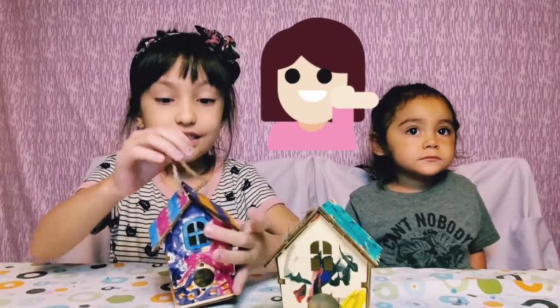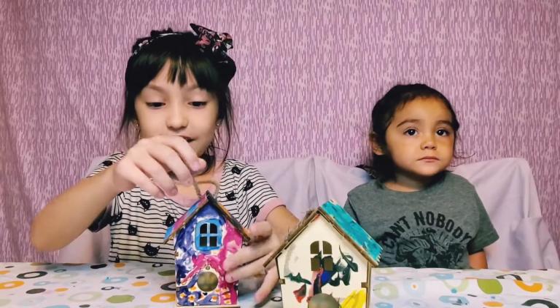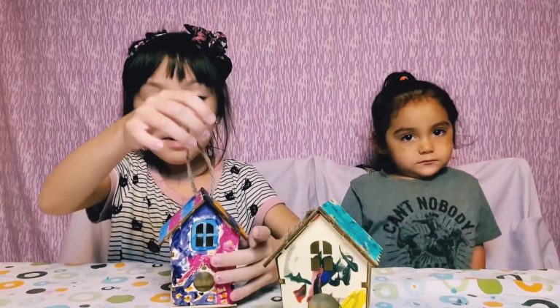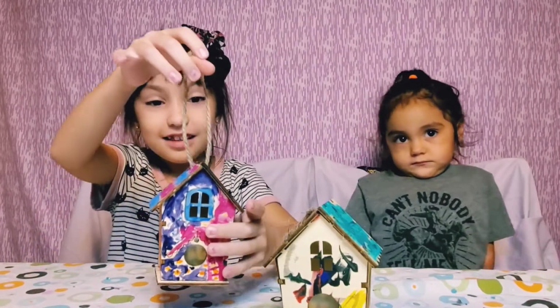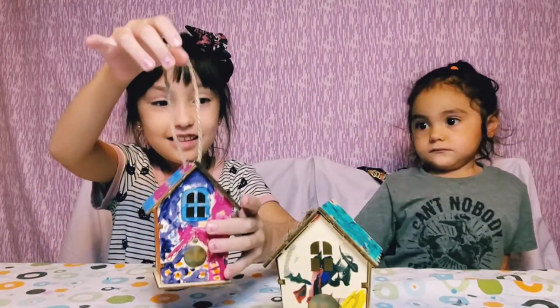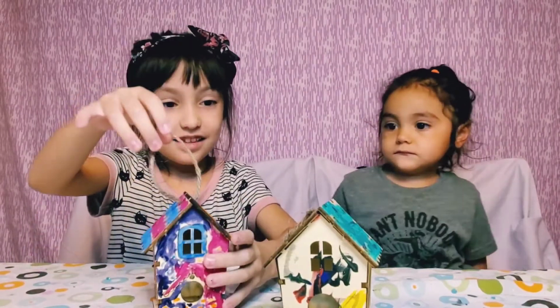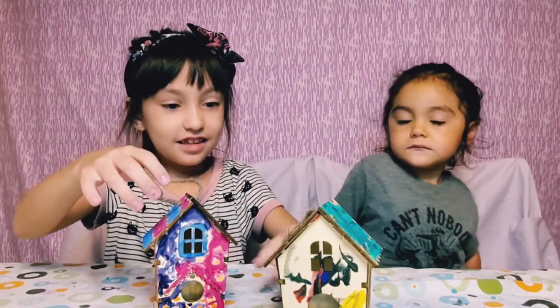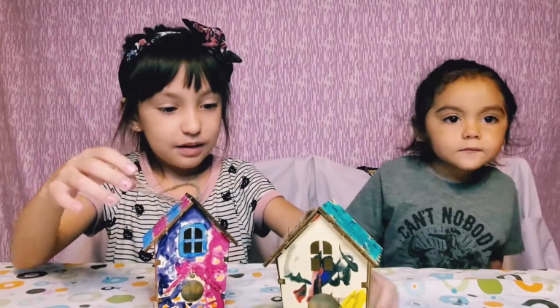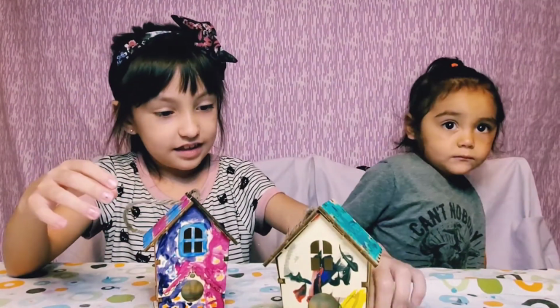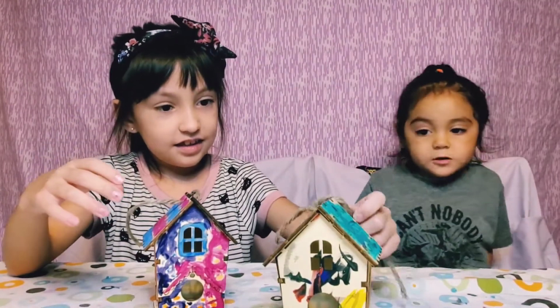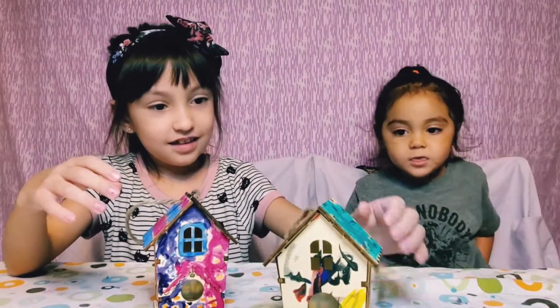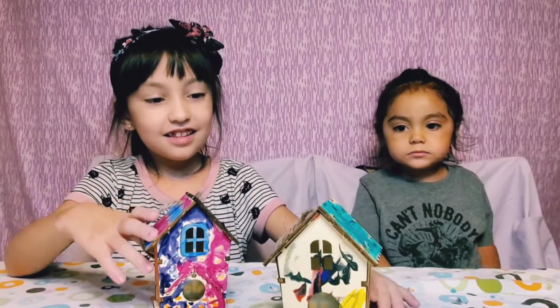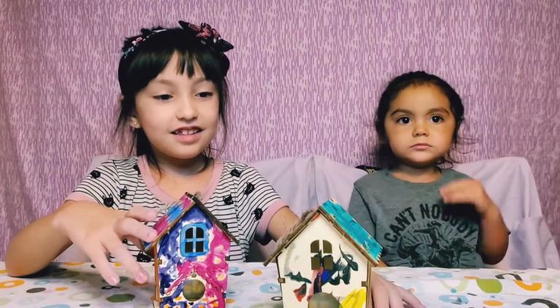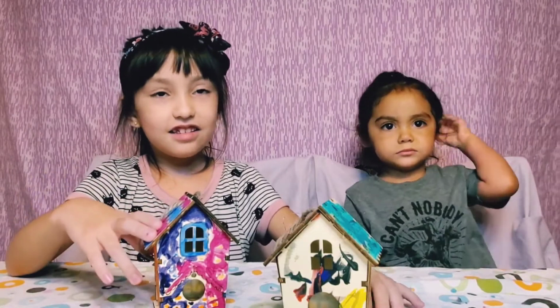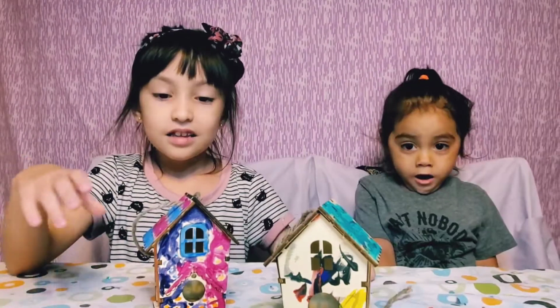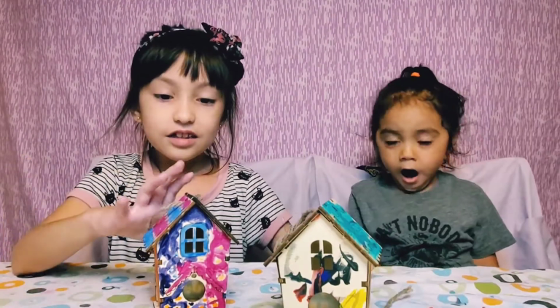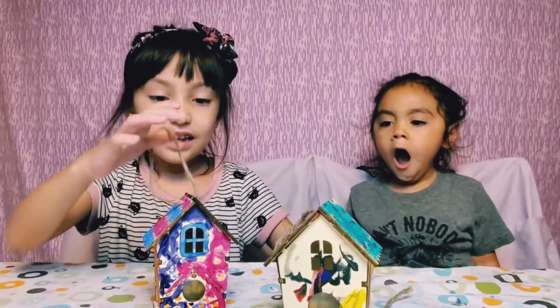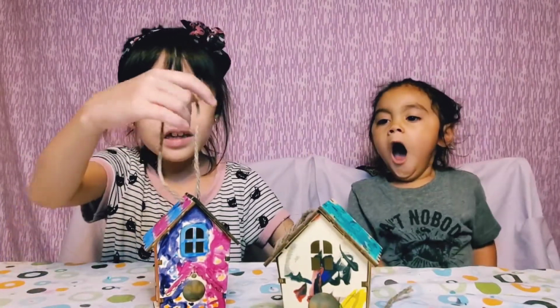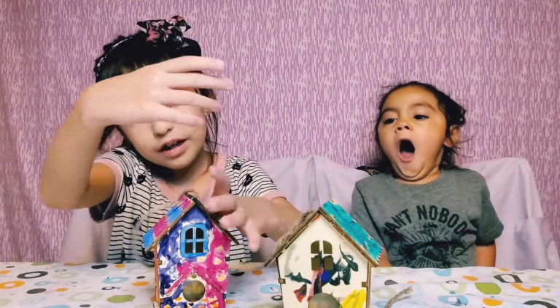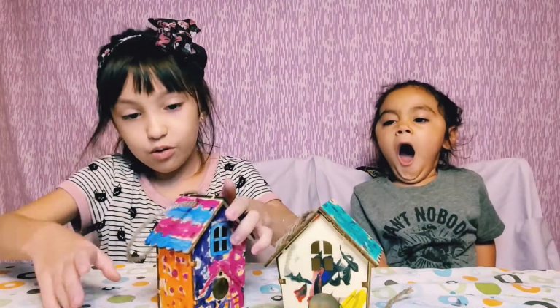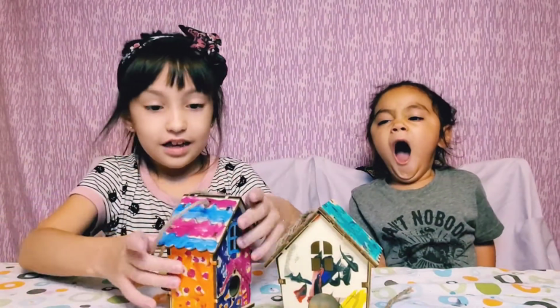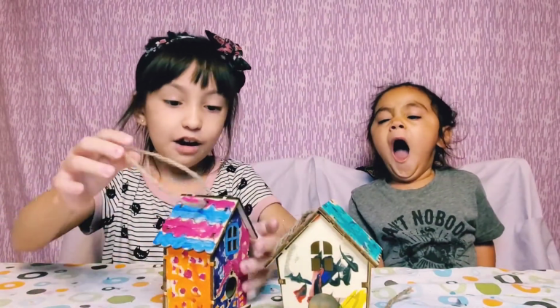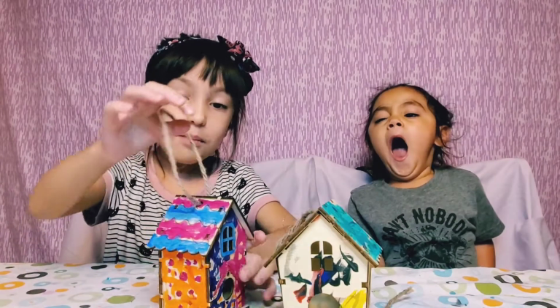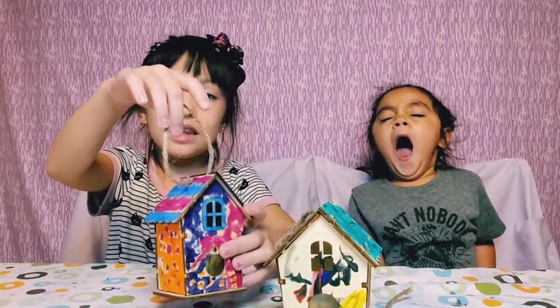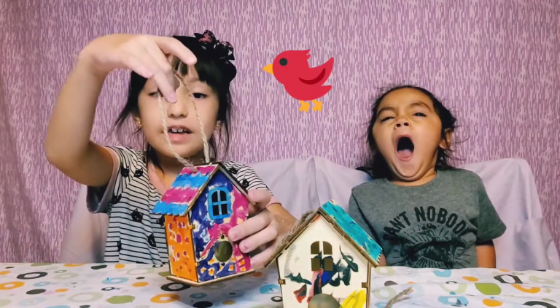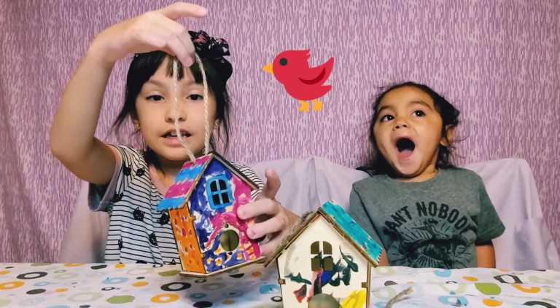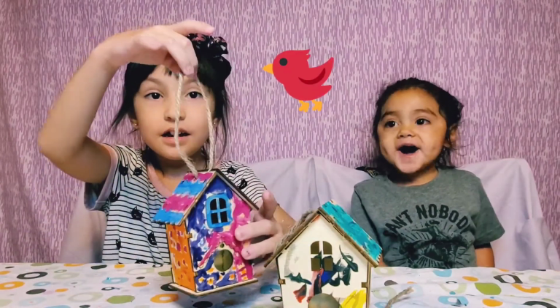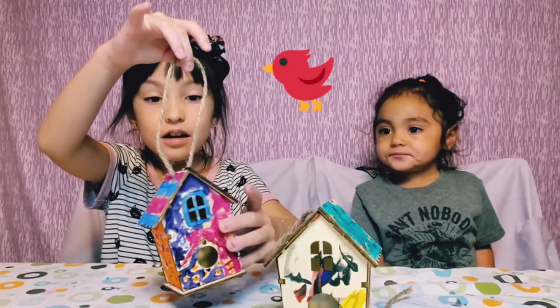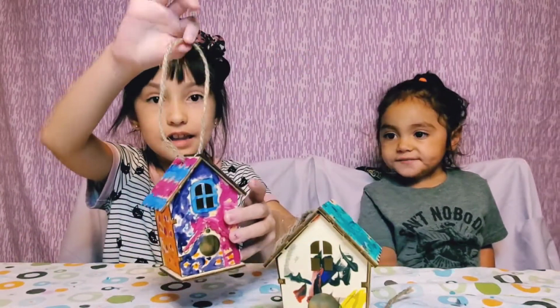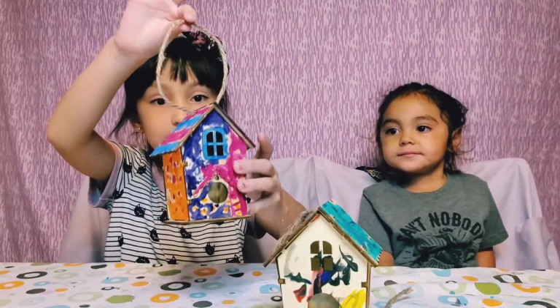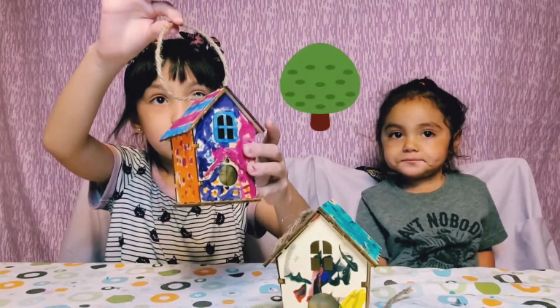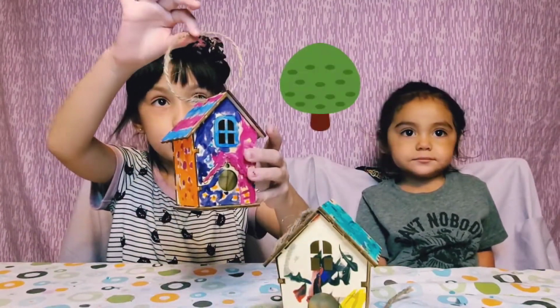And look at mine. And mine. These bird houses are really cute and cool. Now a bird can live in here, and it's going to be hanging on the tree.